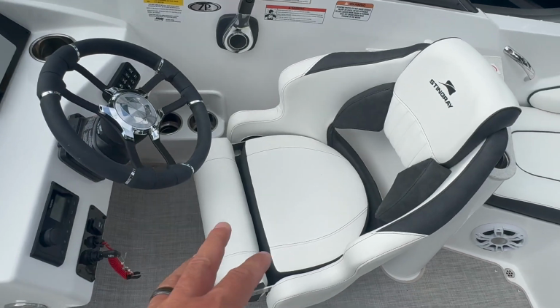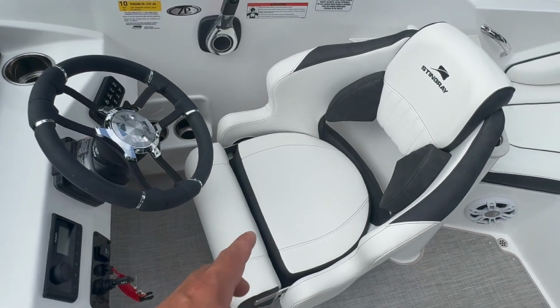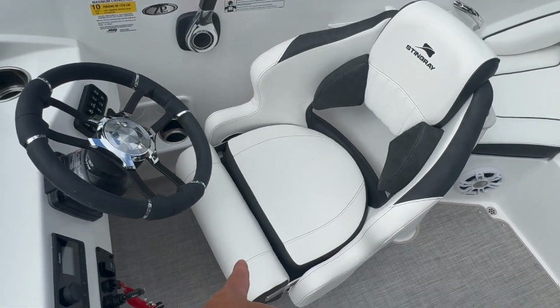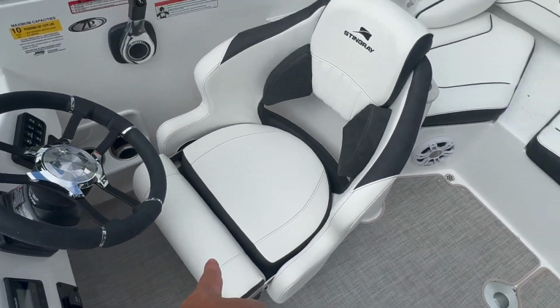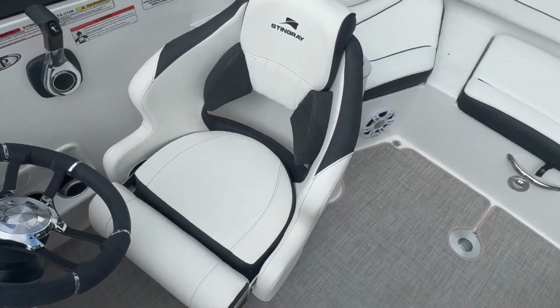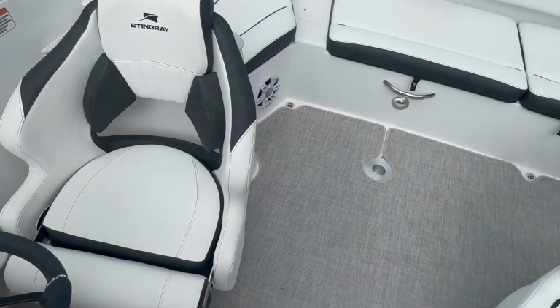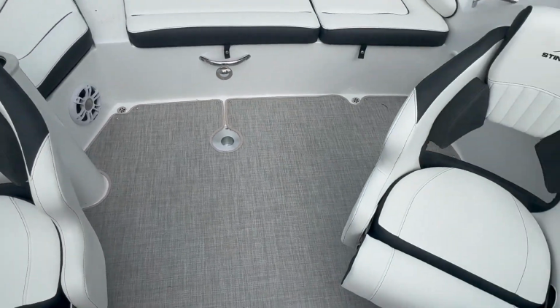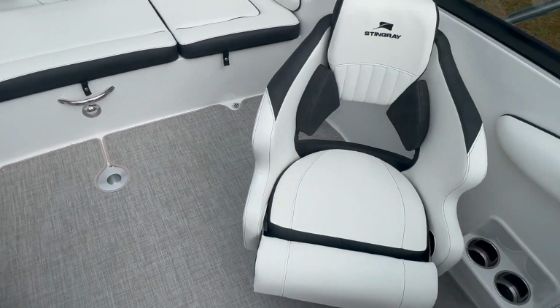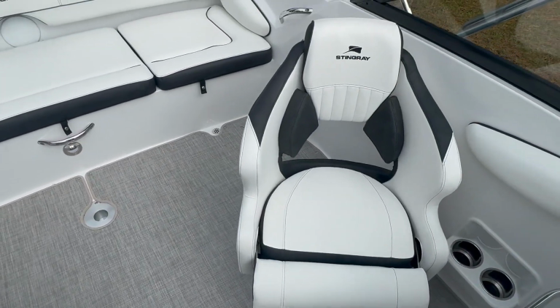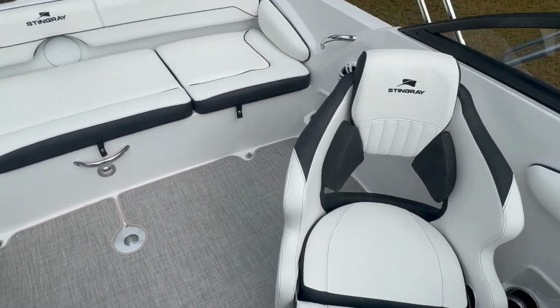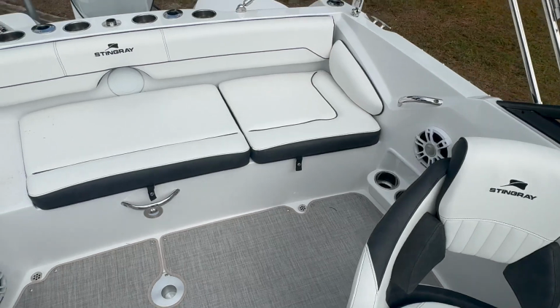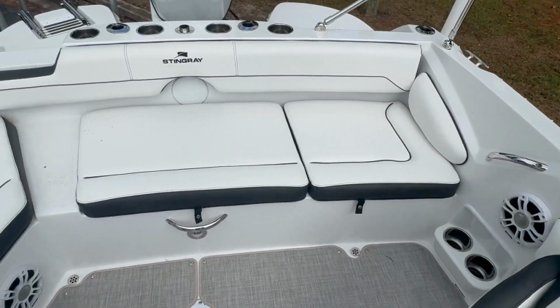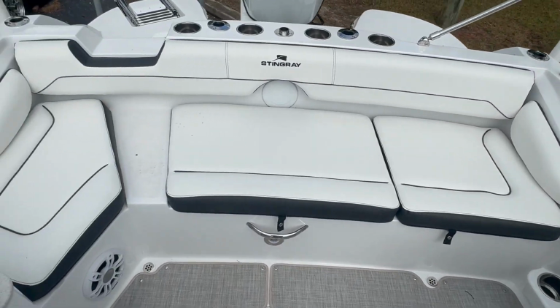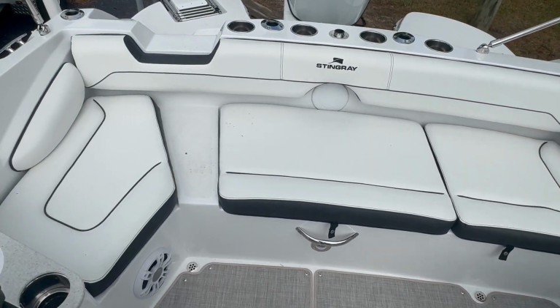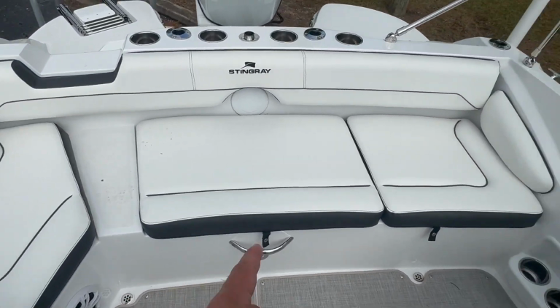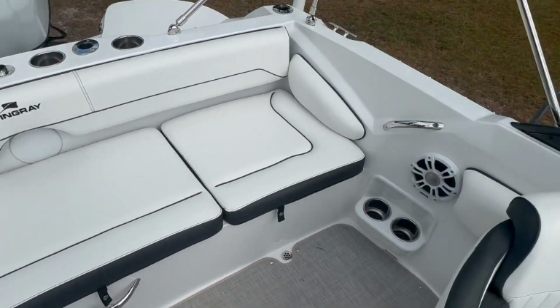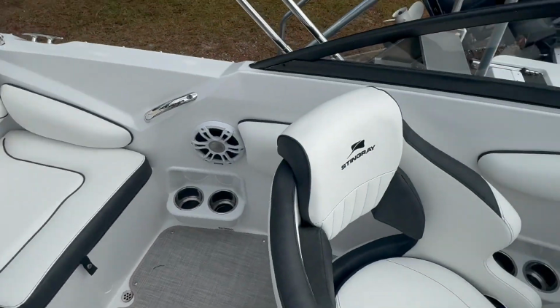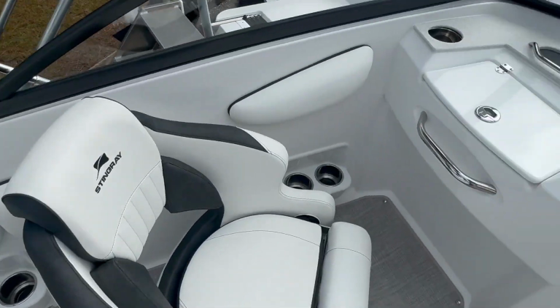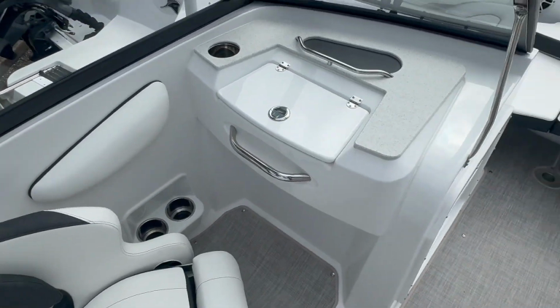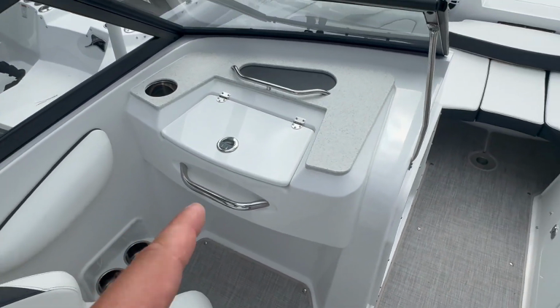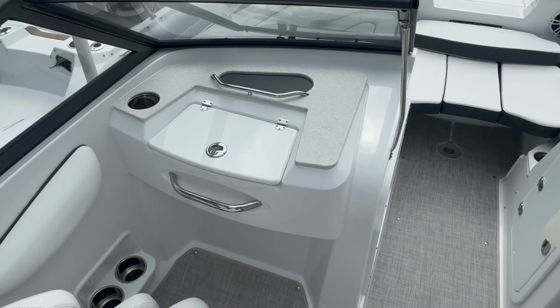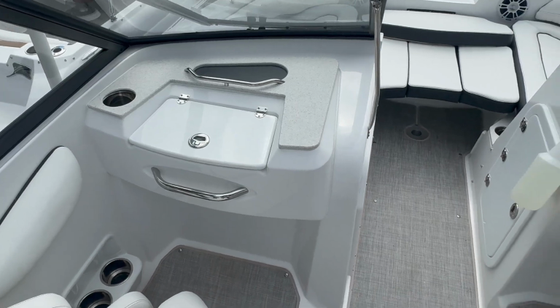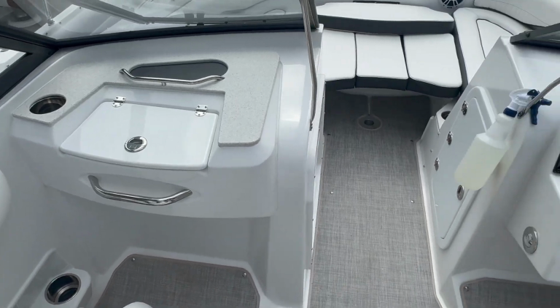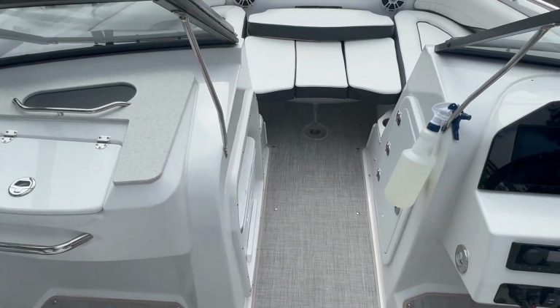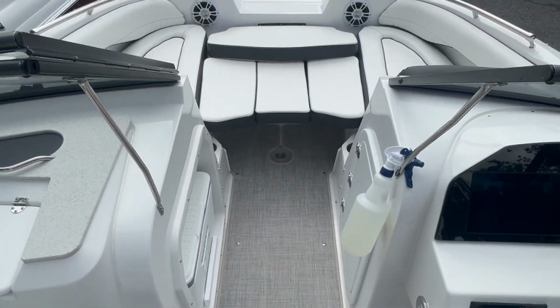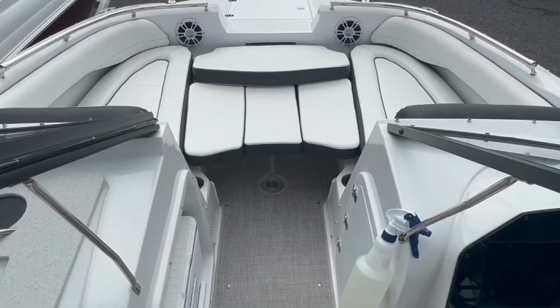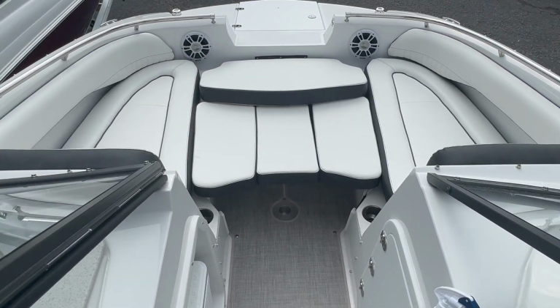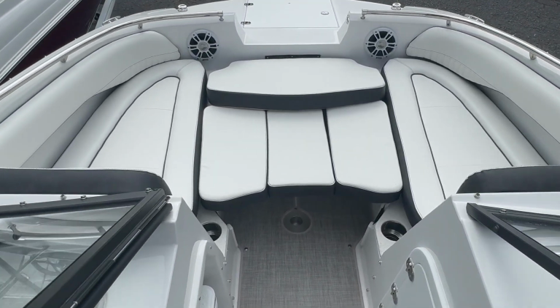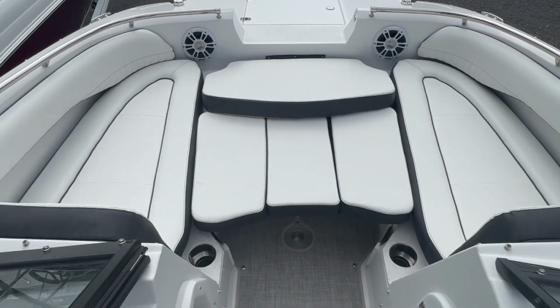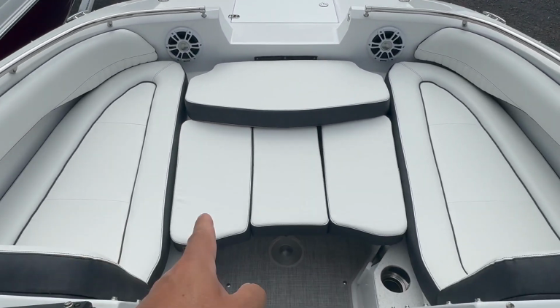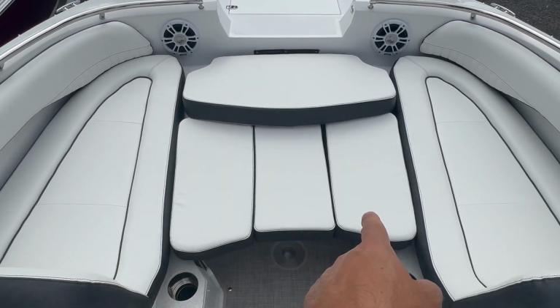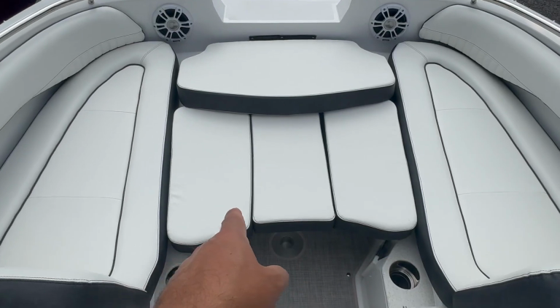Really nice bucket seats with a flip-up bolster on both sides, storage under all the seats. Back here you've got a nice little glove box, and then this one has the optional bow filler cushion — these three cushions will come out.